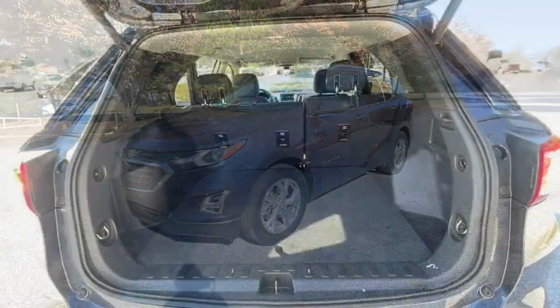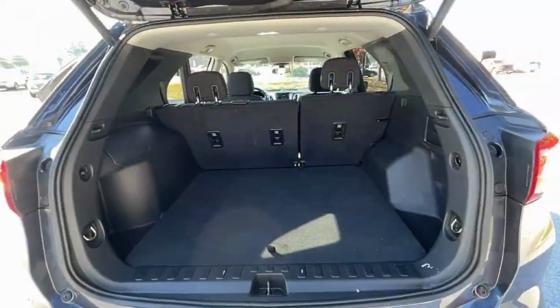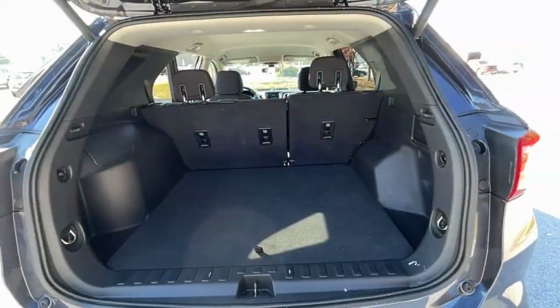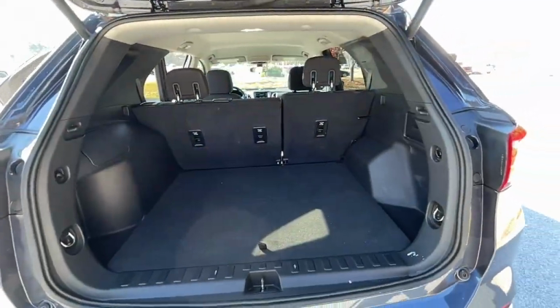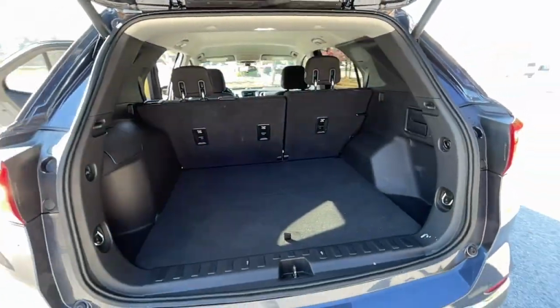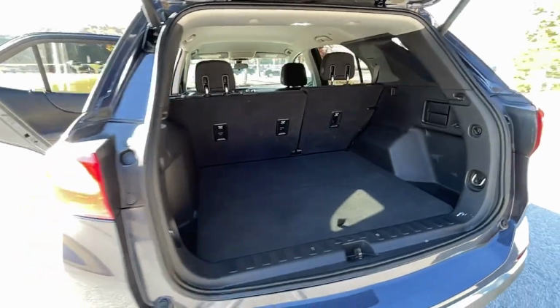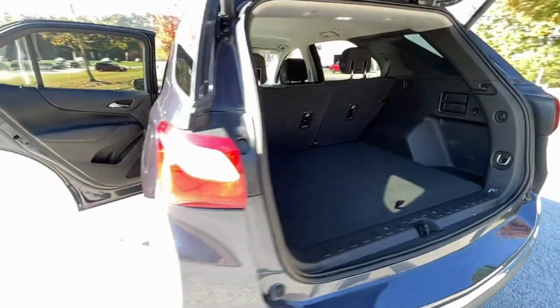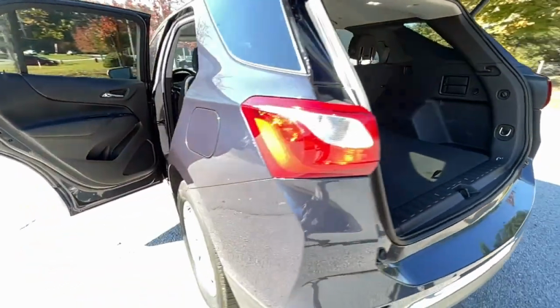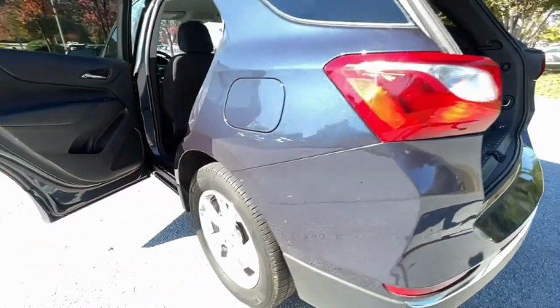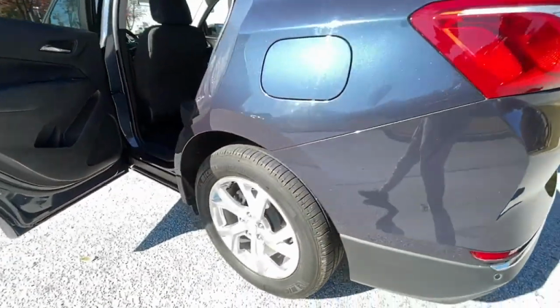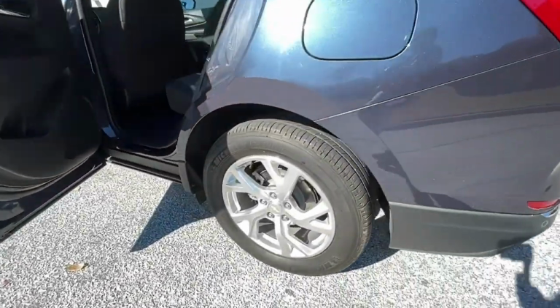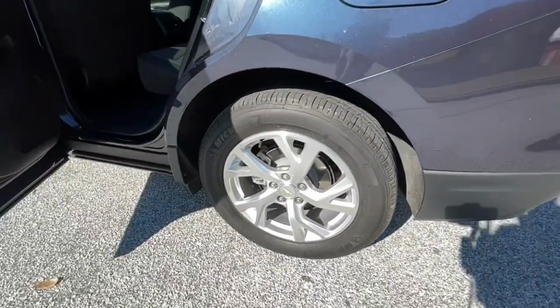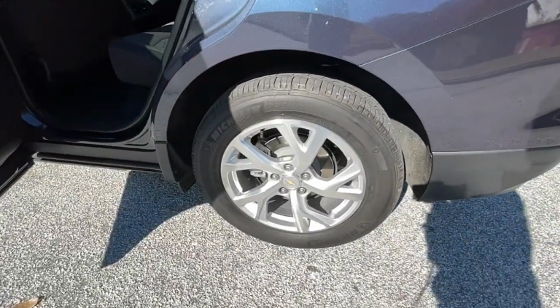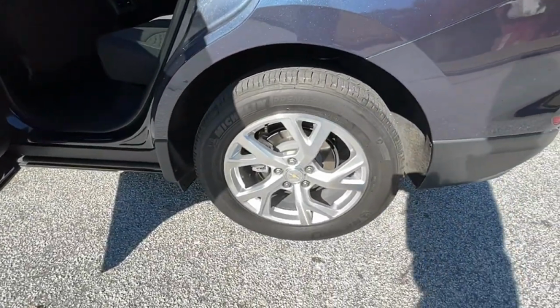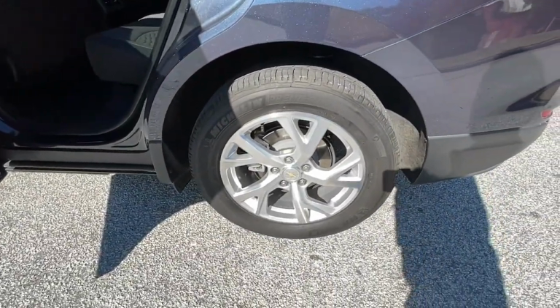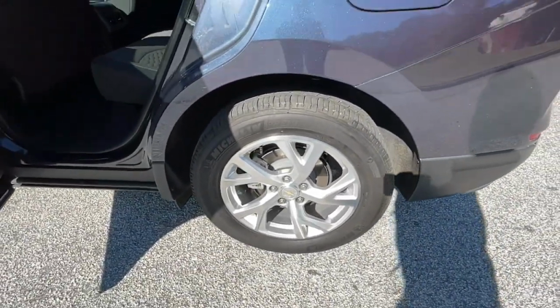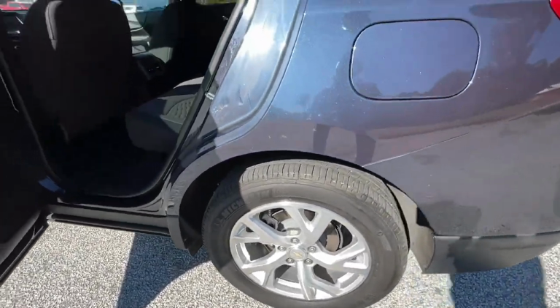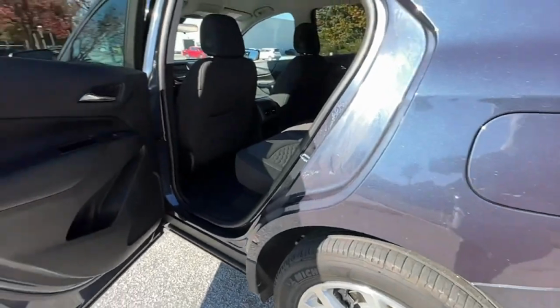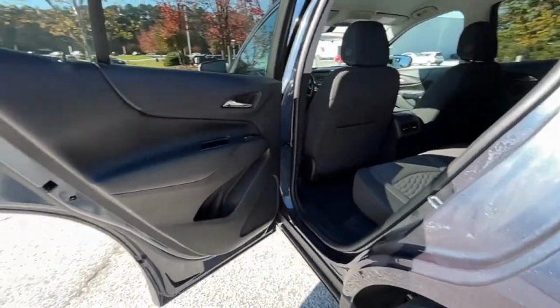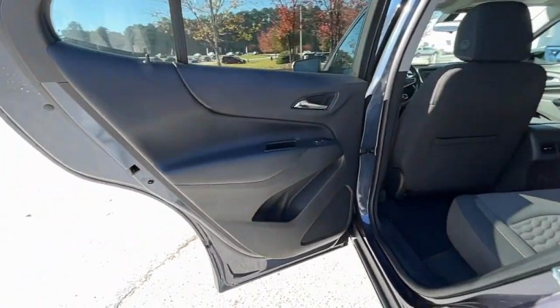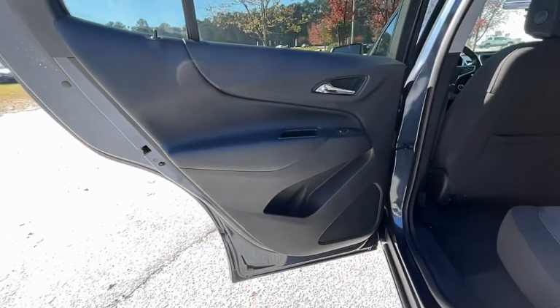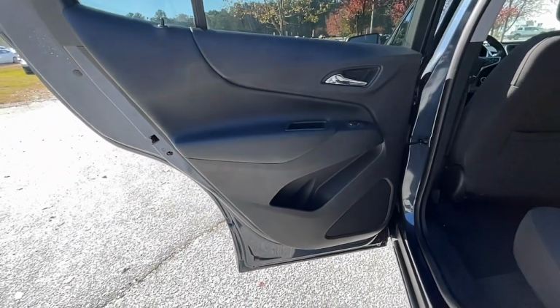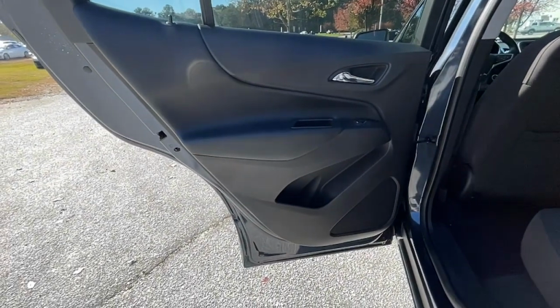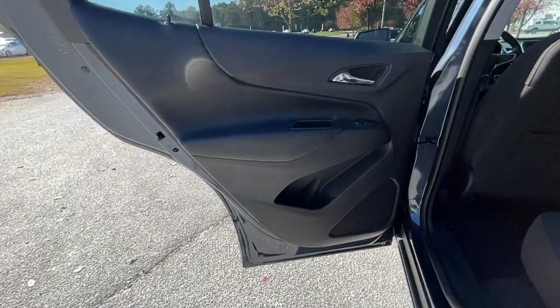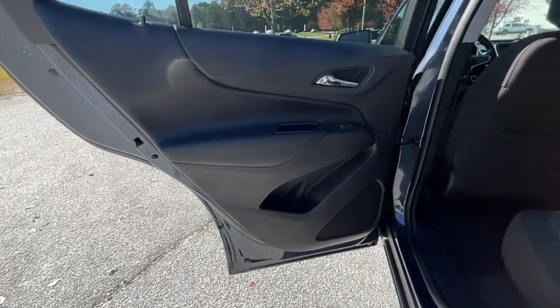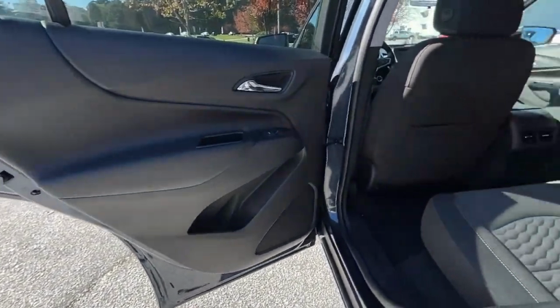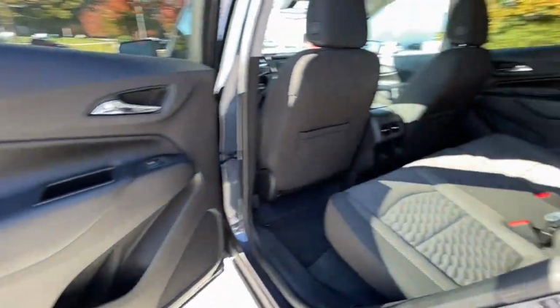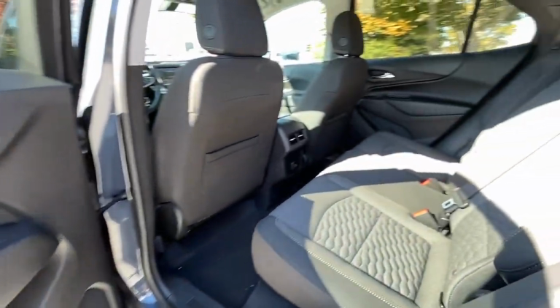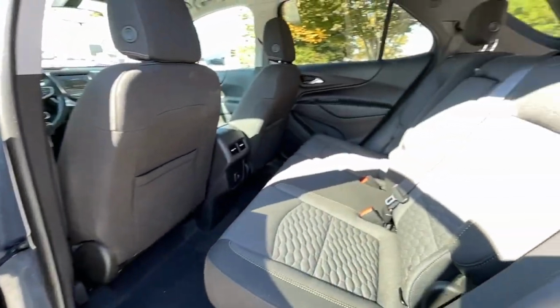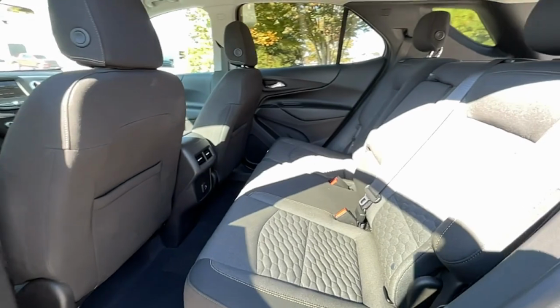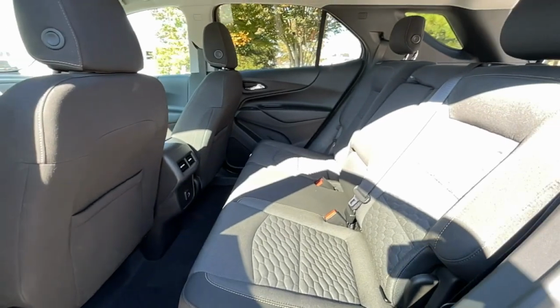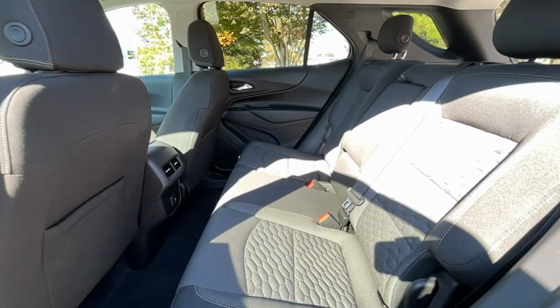Keyless entry, satellite radio, backup camera, keyless start, heated mirrors, Bluetooth connection, aluminum wheels, steering wheel audio controls, power driver's seat, Wi-Fi hotspot.